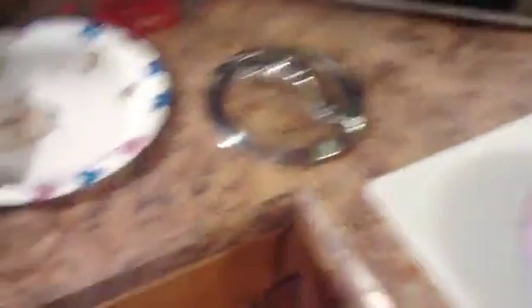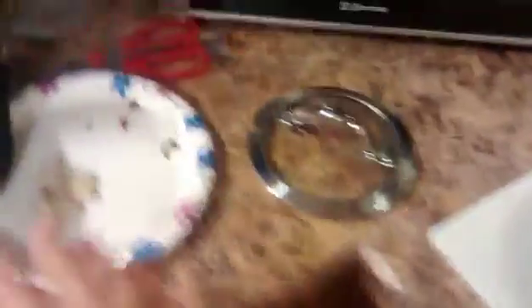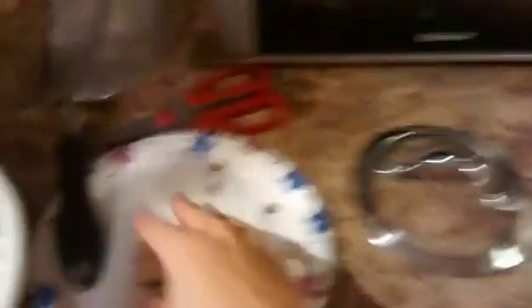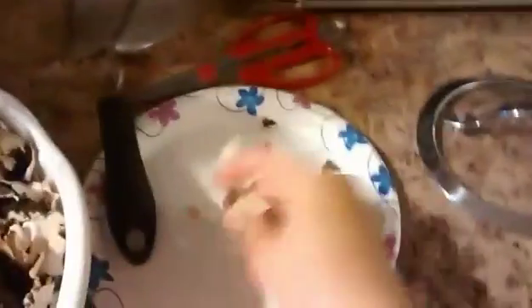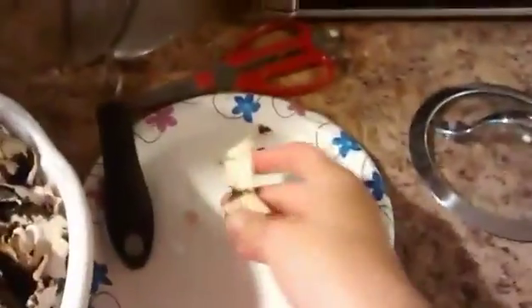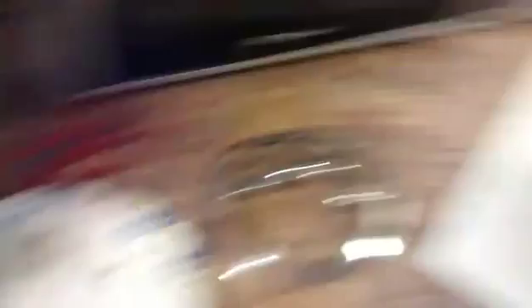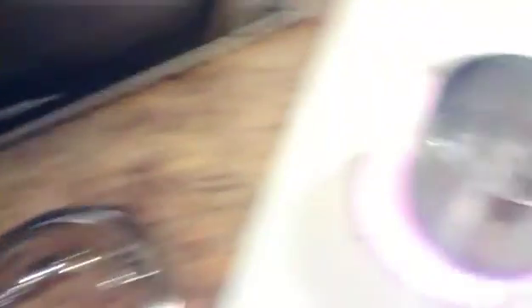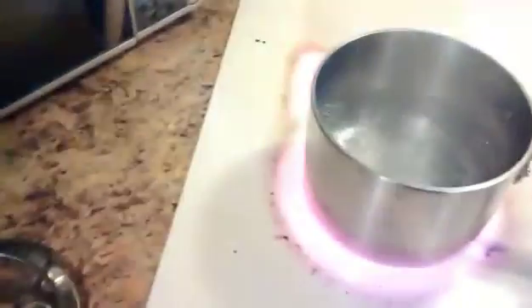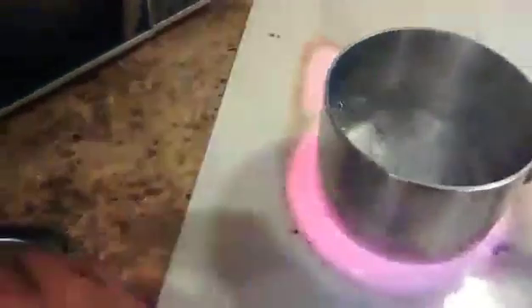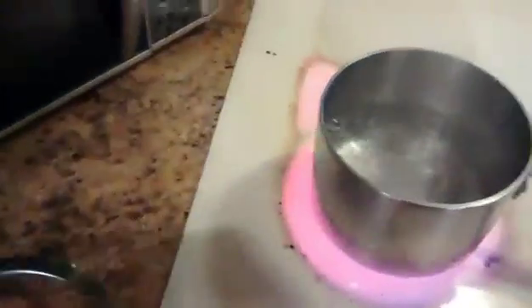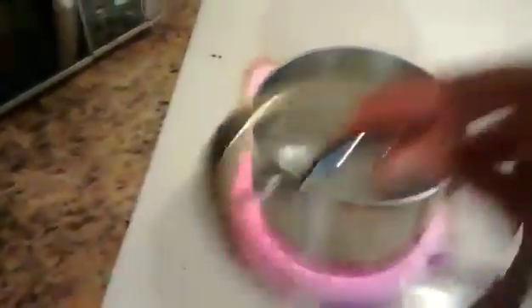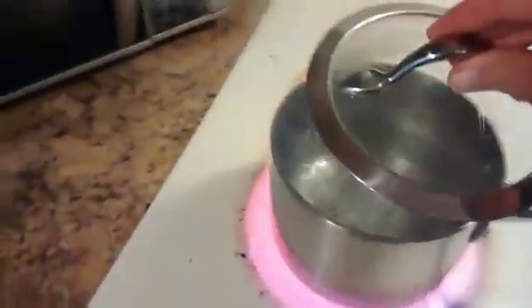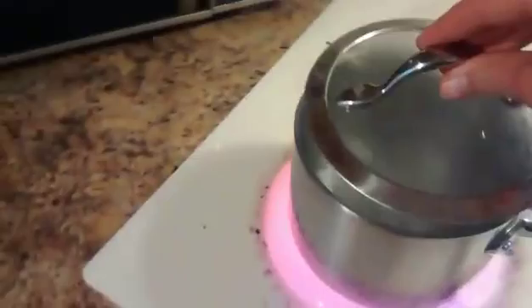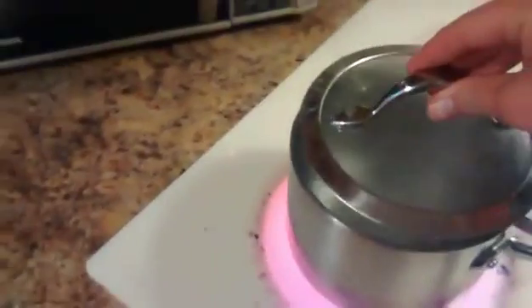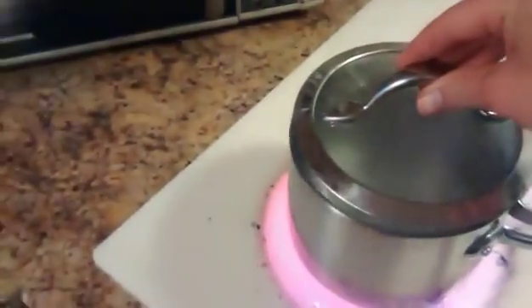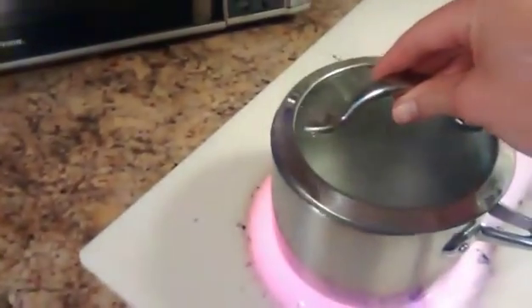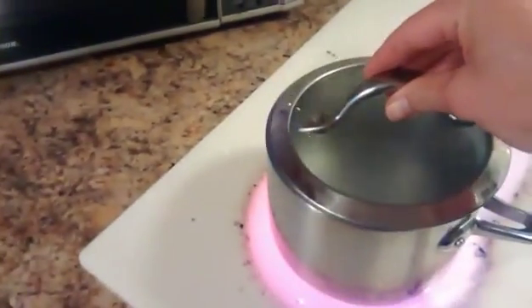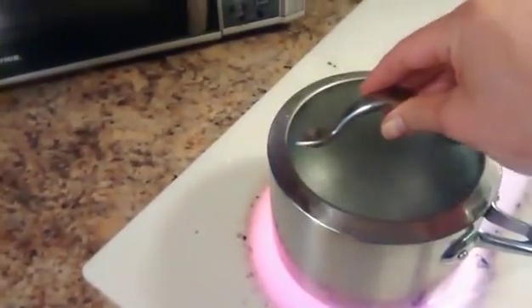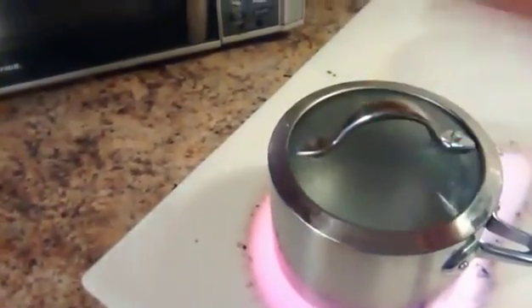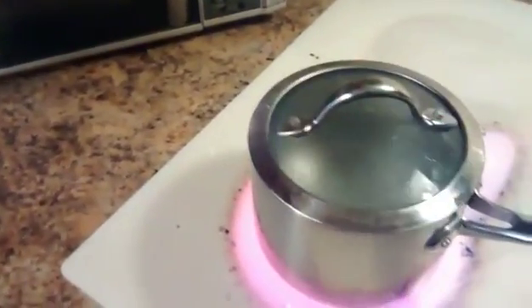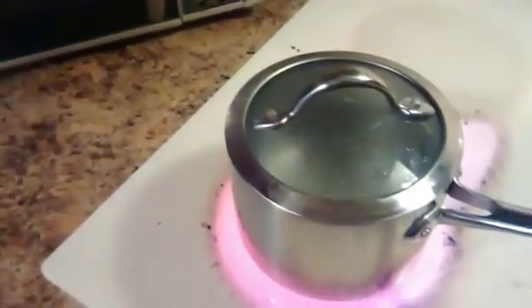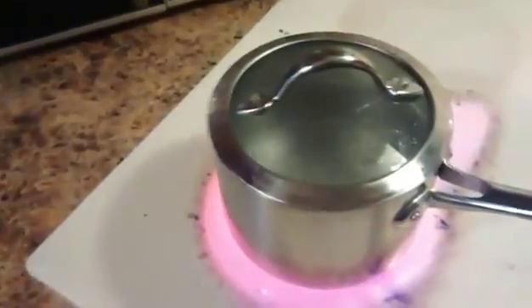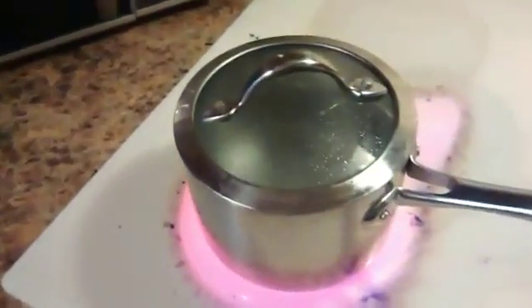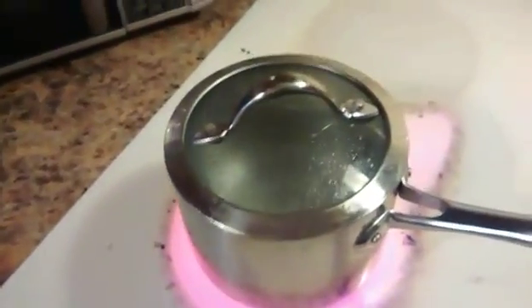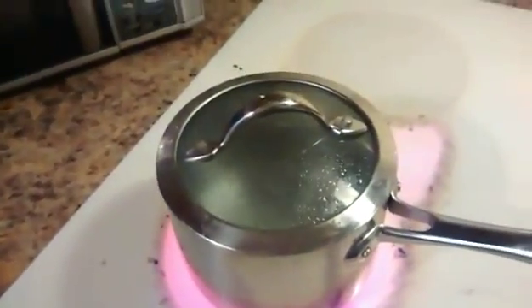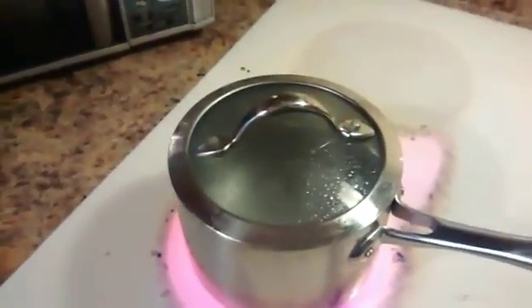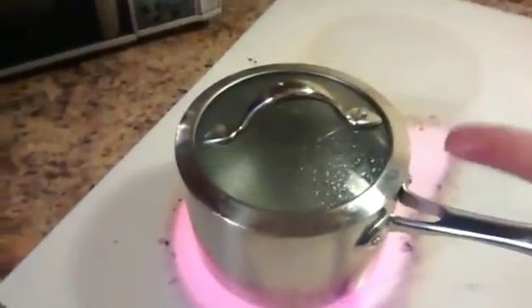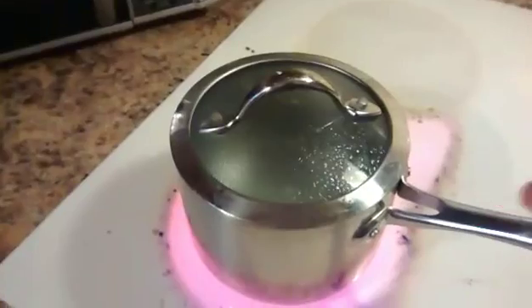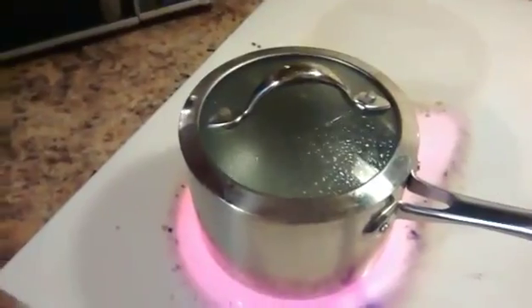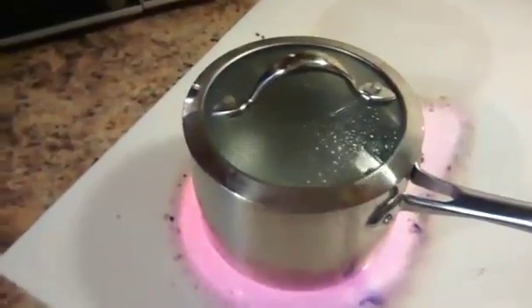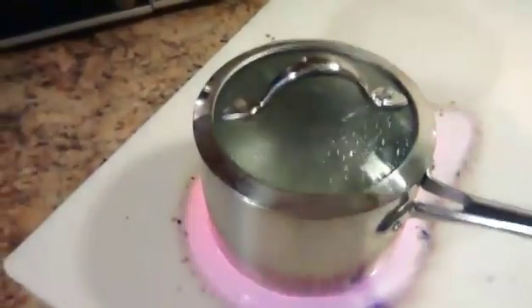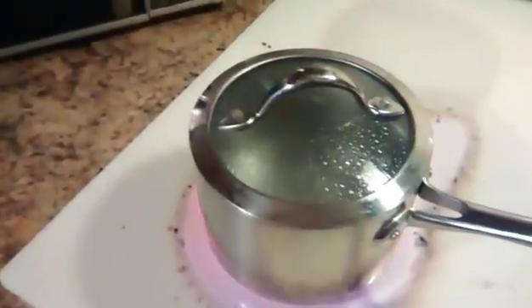I'm going to trim these up, throw them in the boiling water, cover them, and let them boil for about an hour if I can. I'll add water as needed.